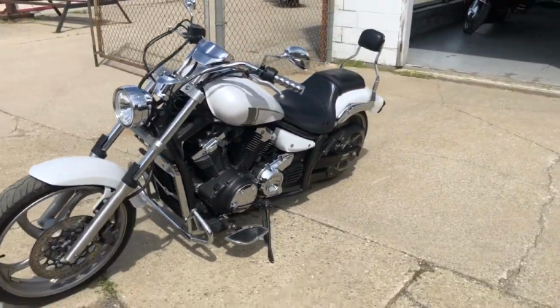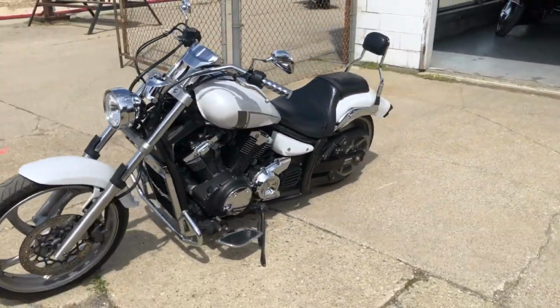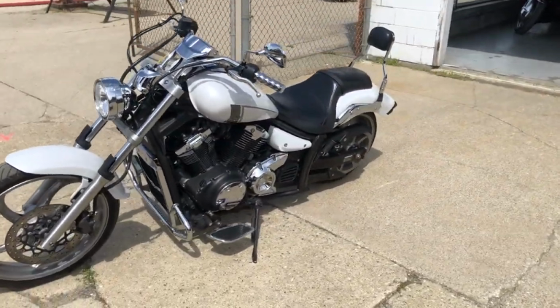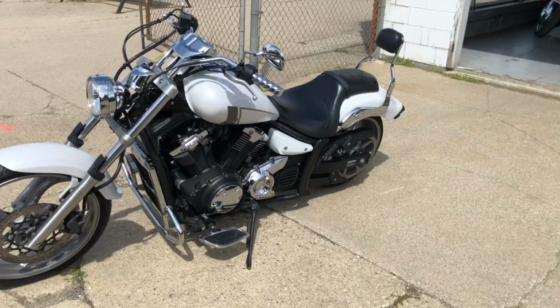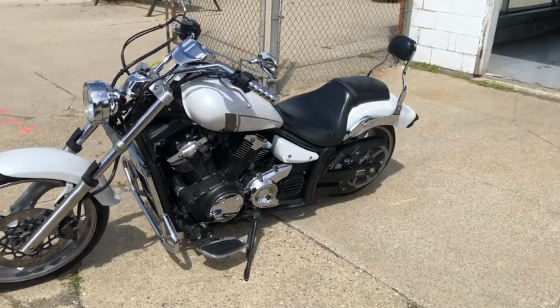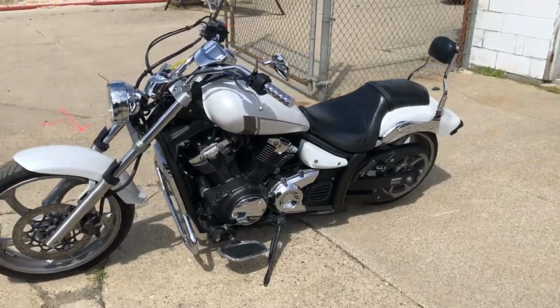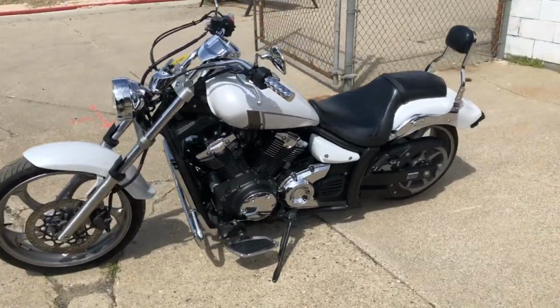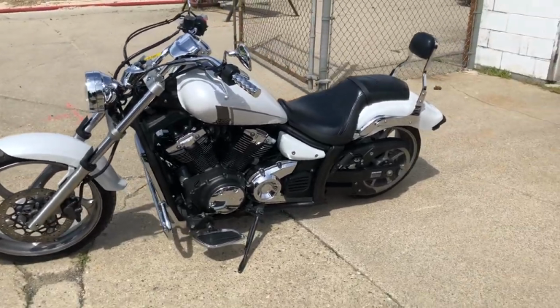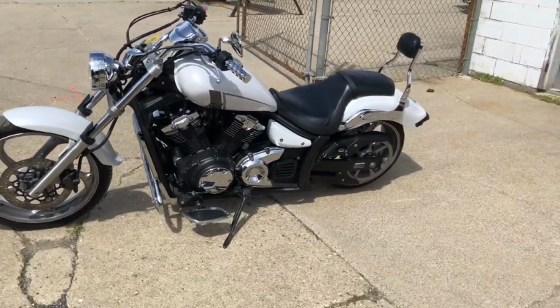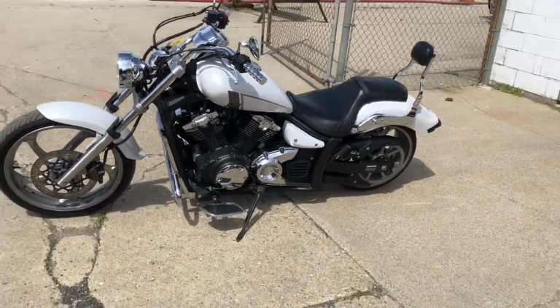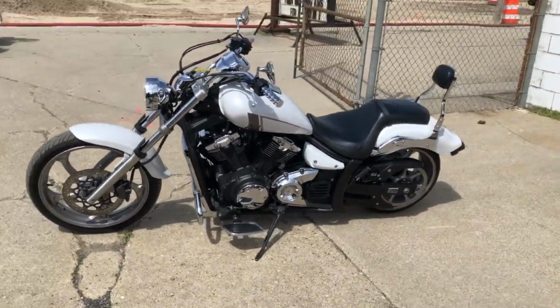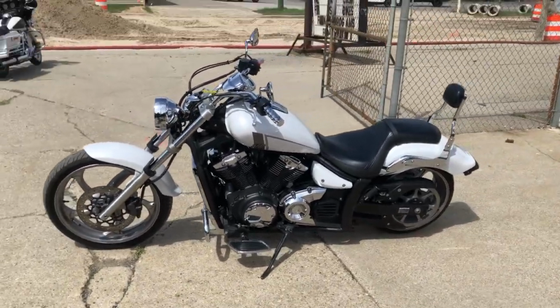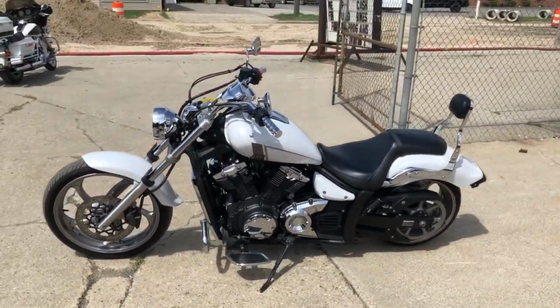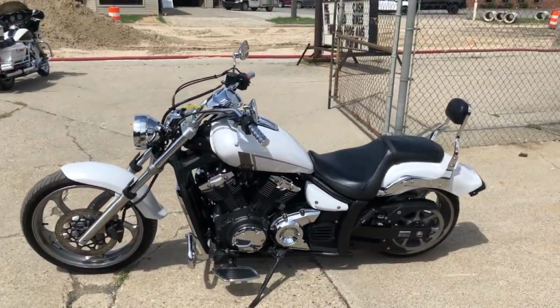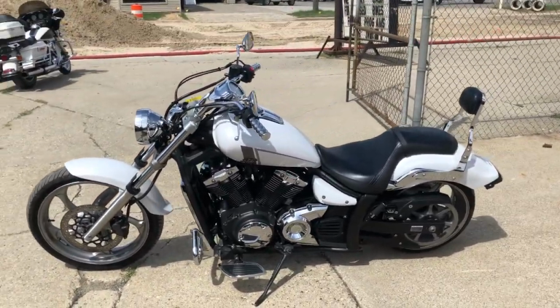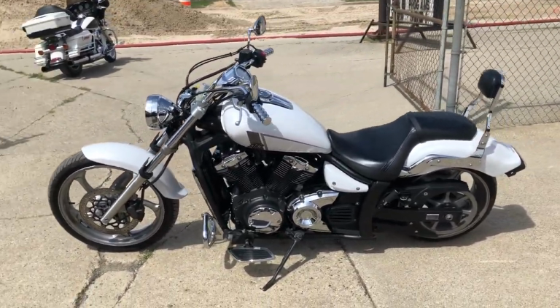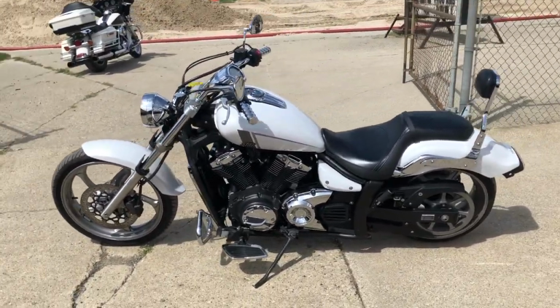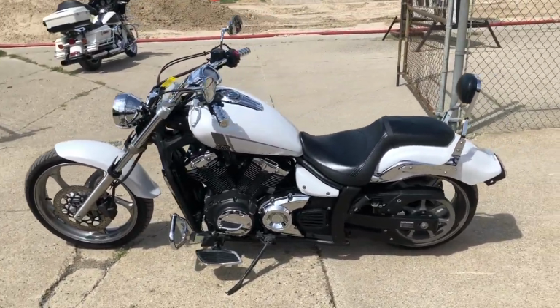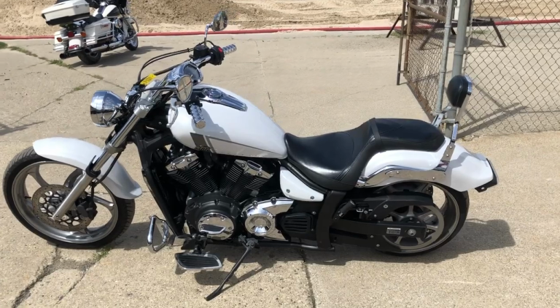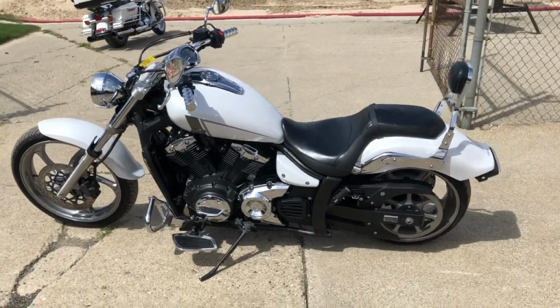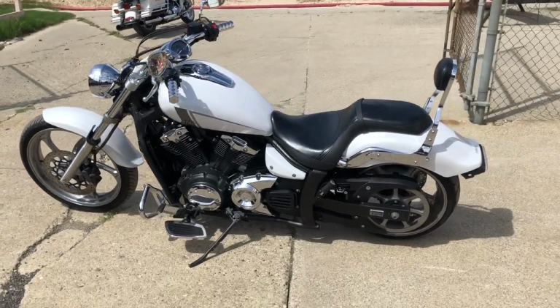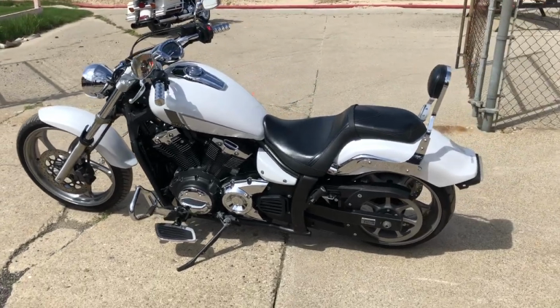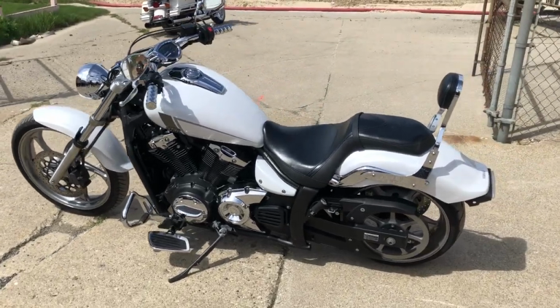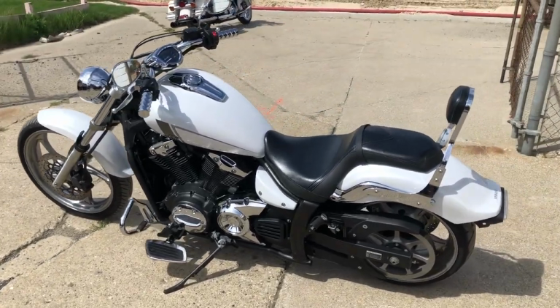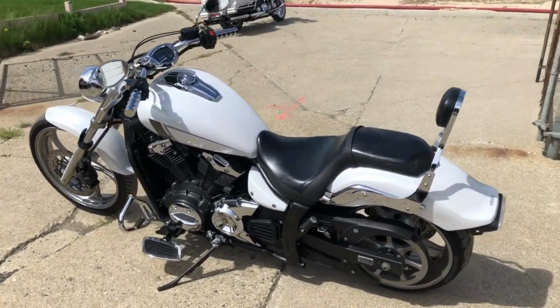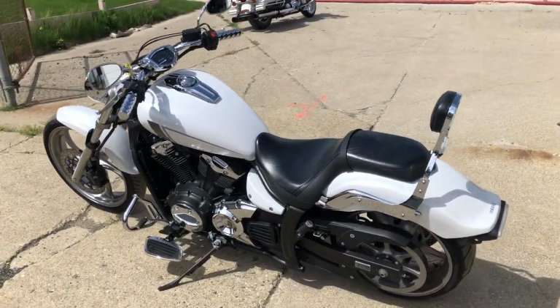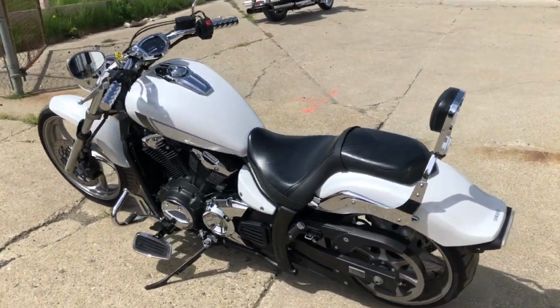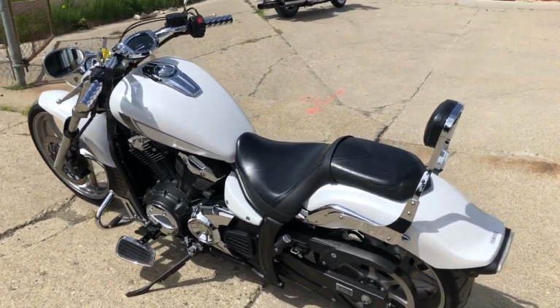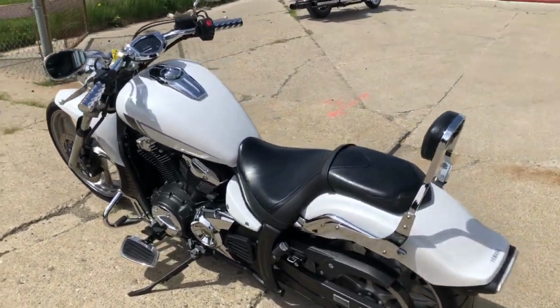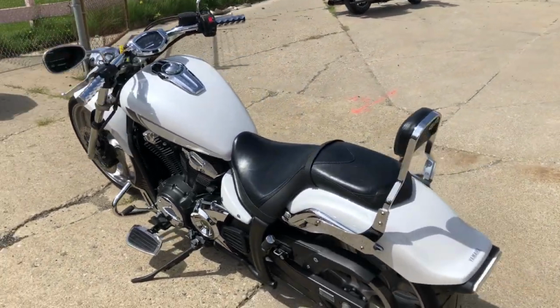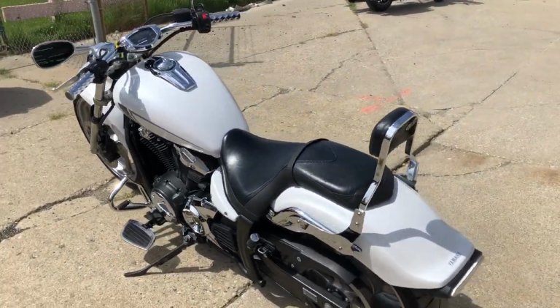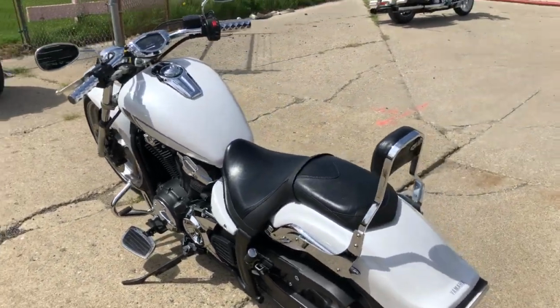It comes in pearl white paint that shines like new, and the chrome shines bright on this one. It's got a Freedom dual exhaust on it. This thing's been inspected here at the Yamaha dealership.